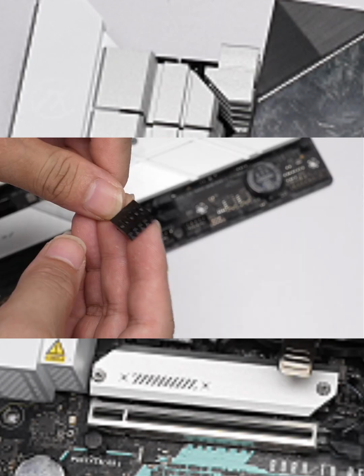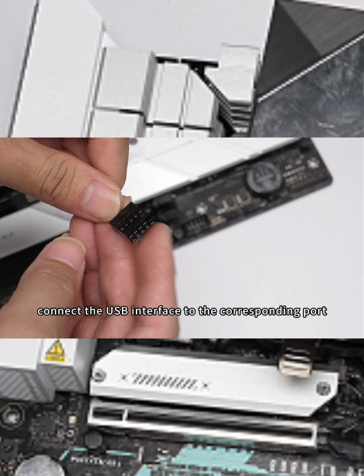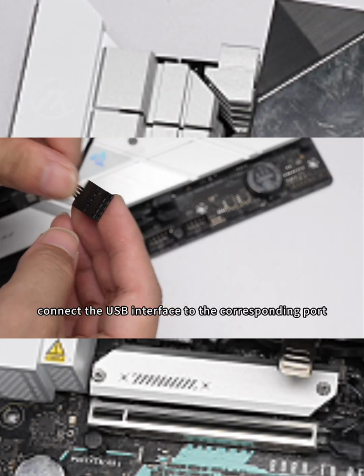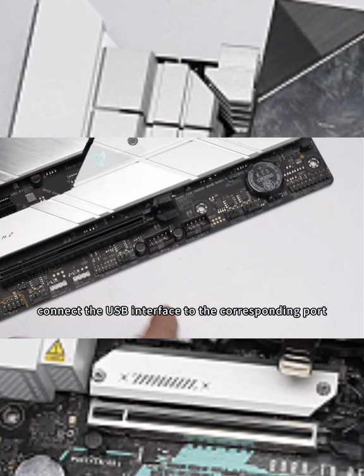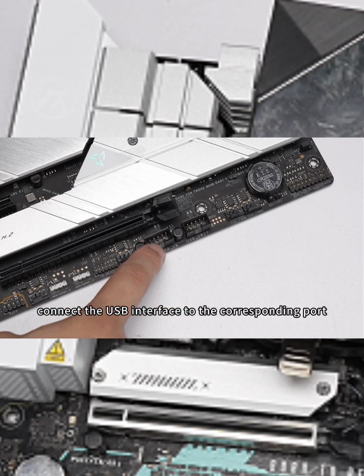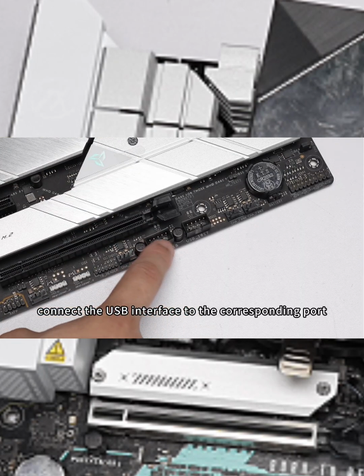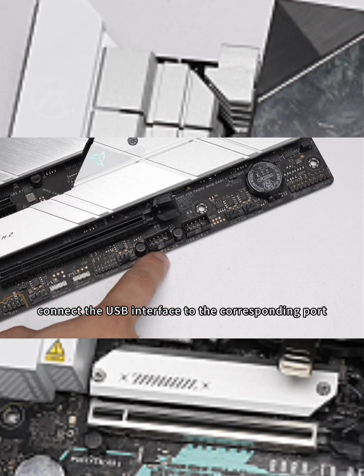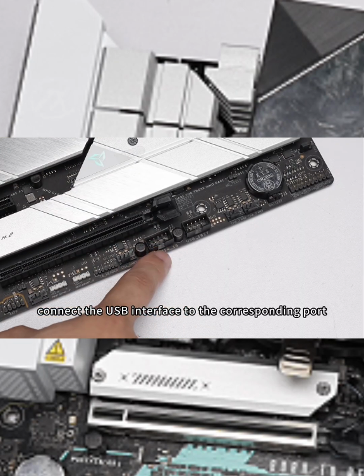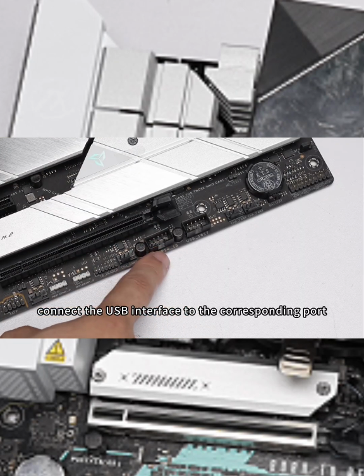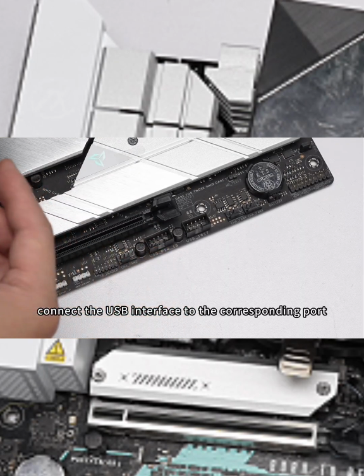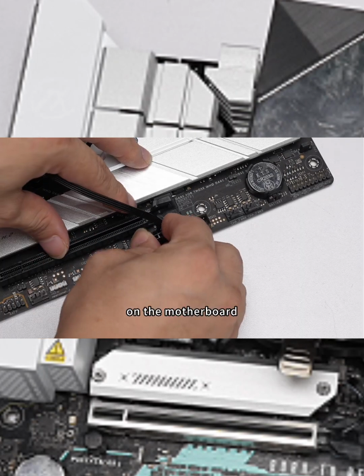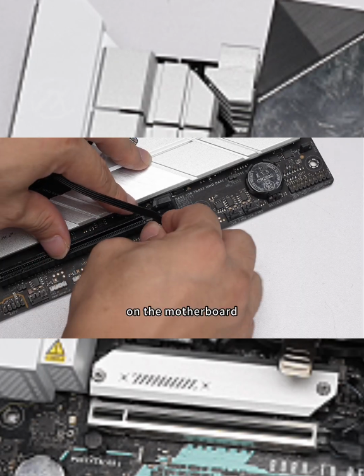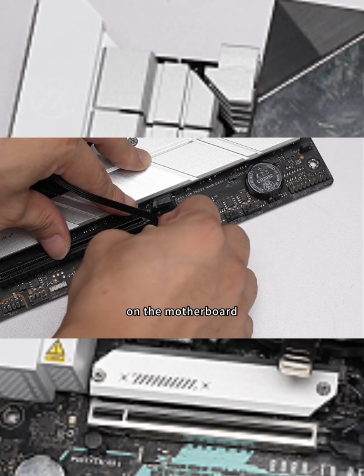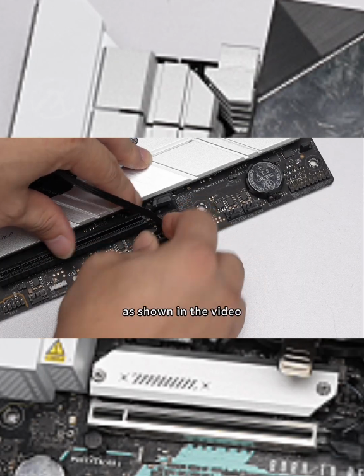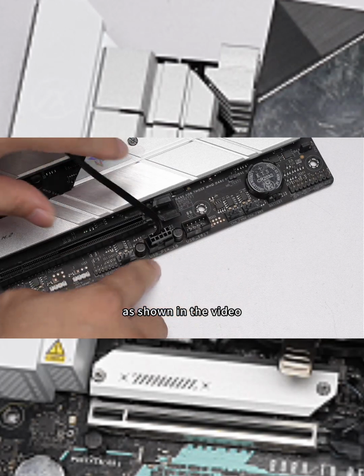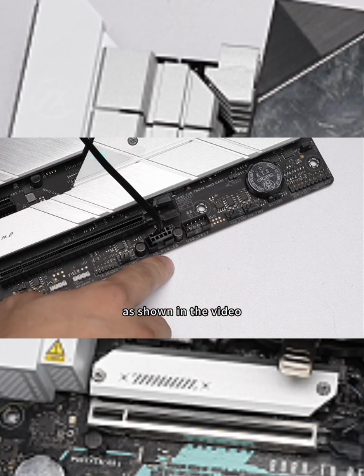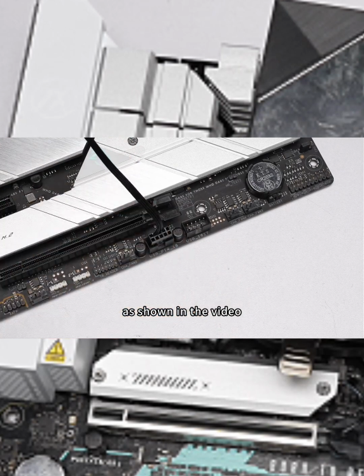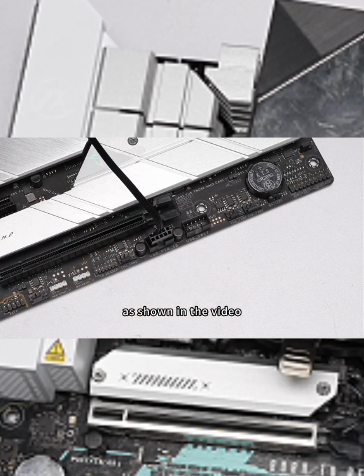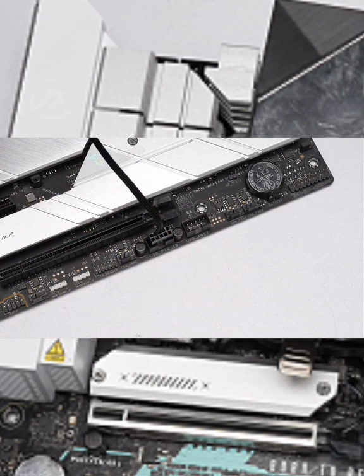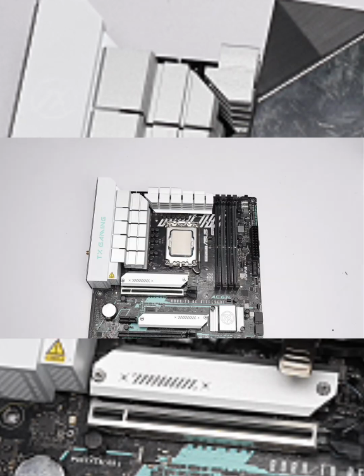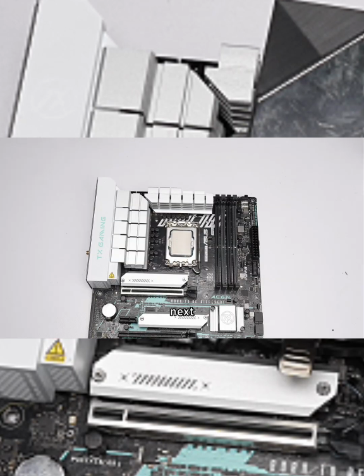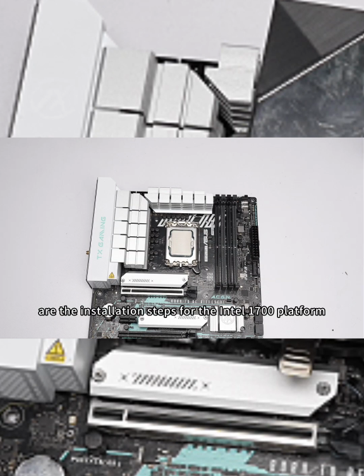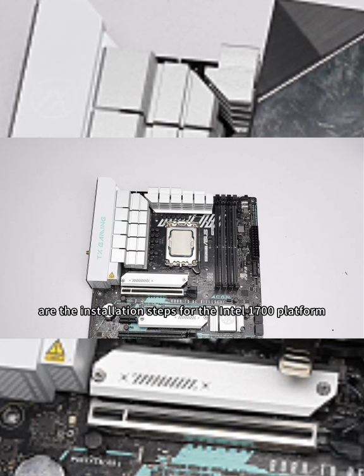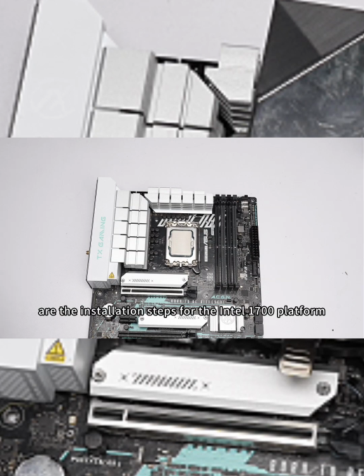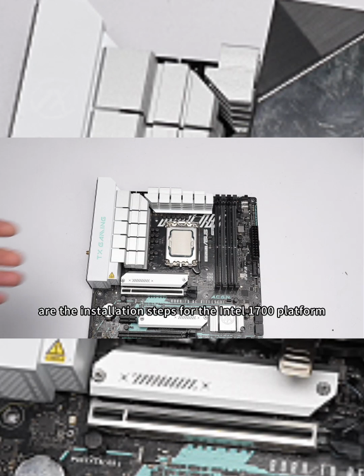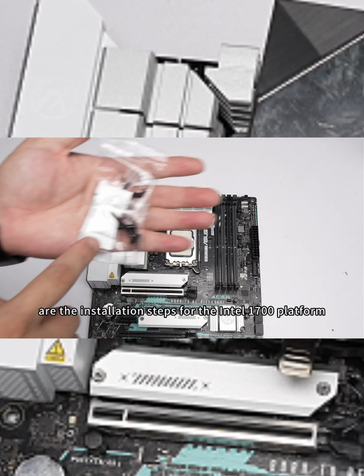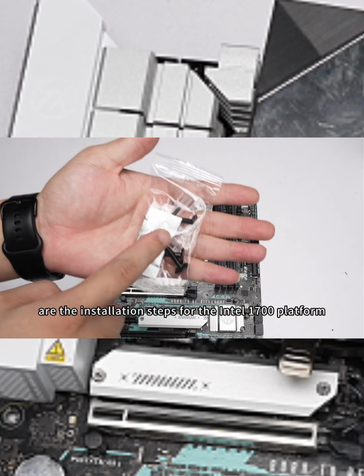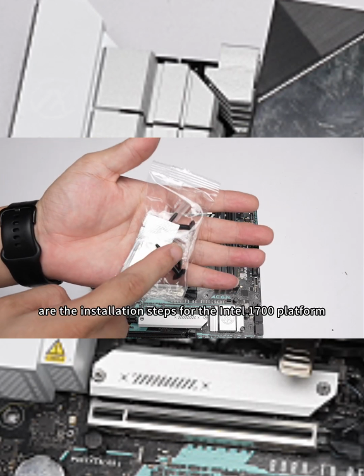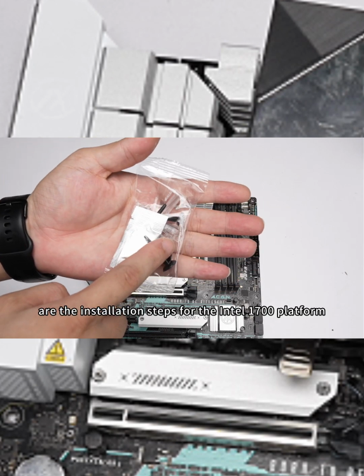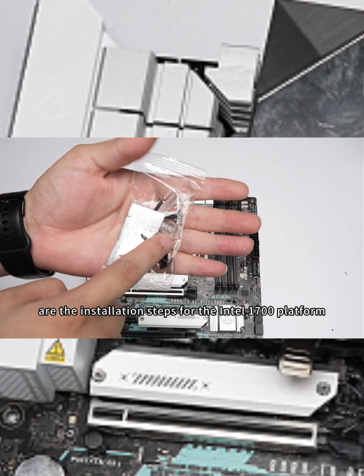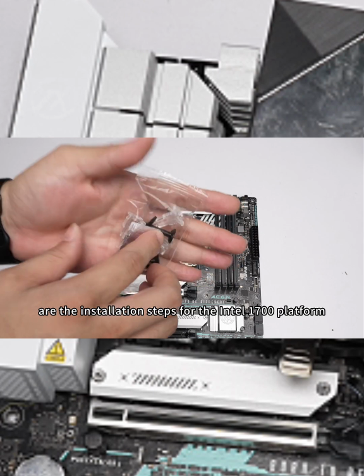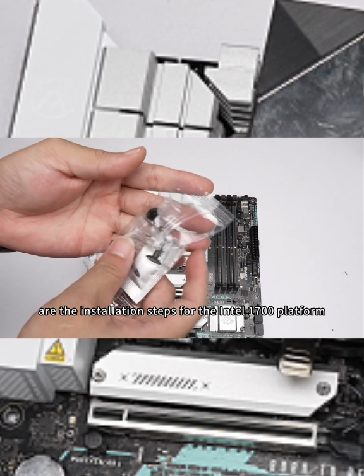Connect the USB interface to the corresponding port on the motherboard as shown in the video. Next are the installation steps for the Intel 1700 platform.